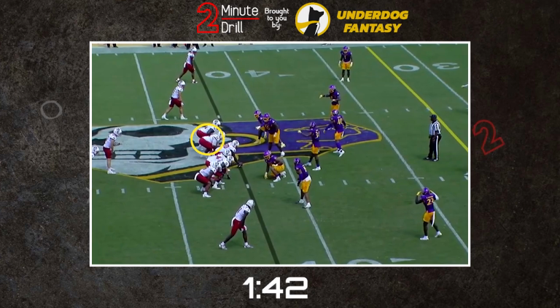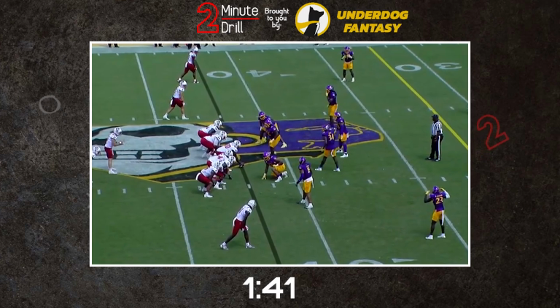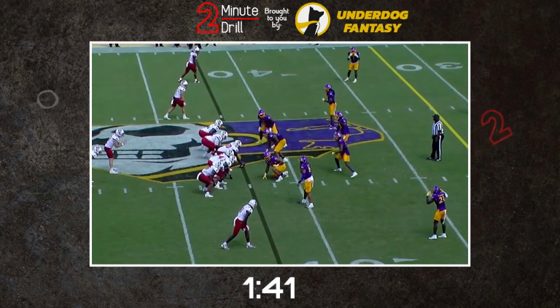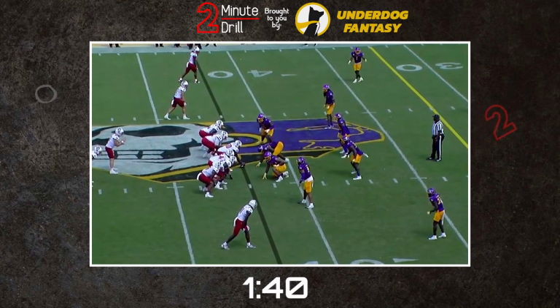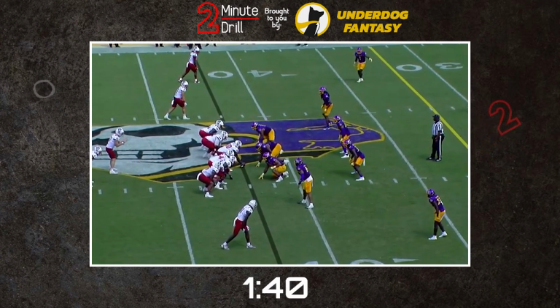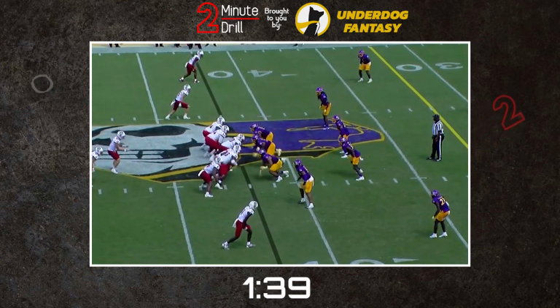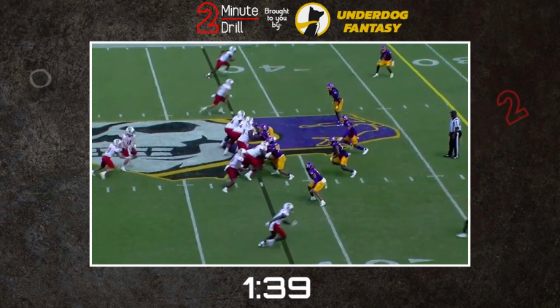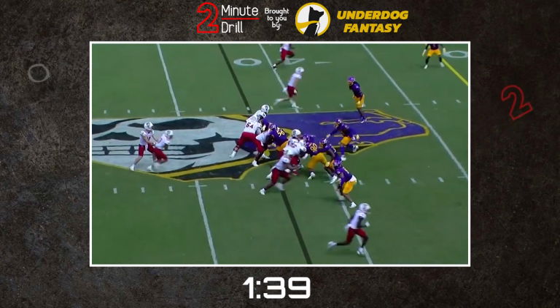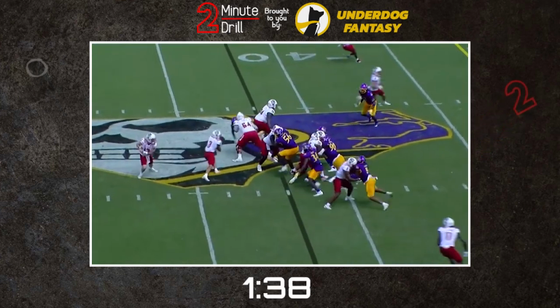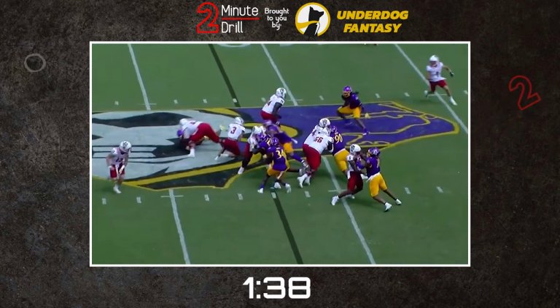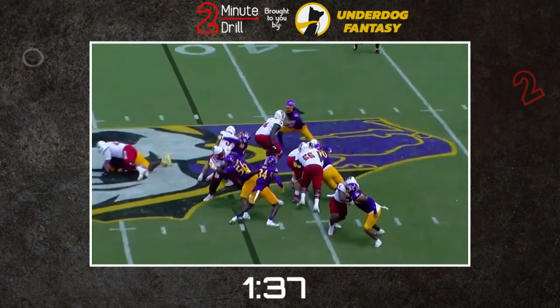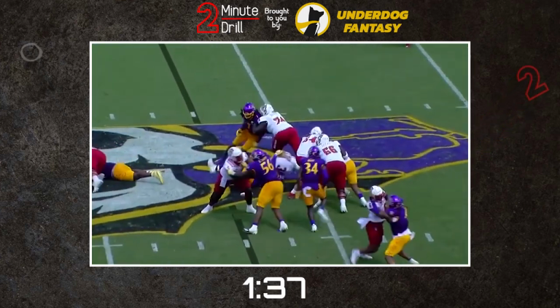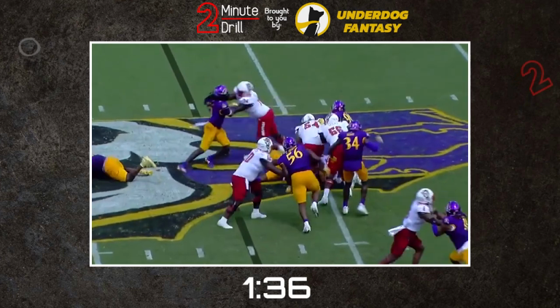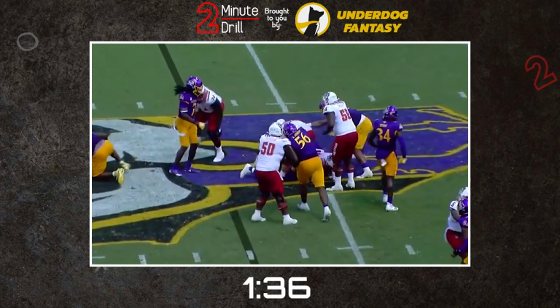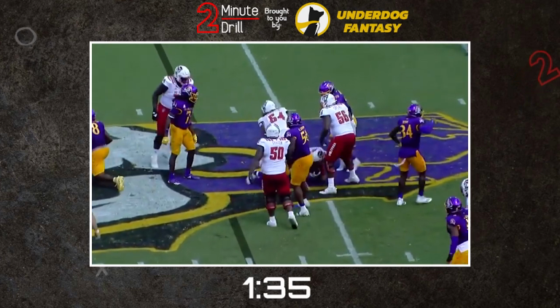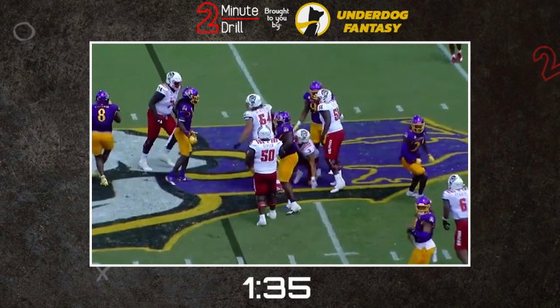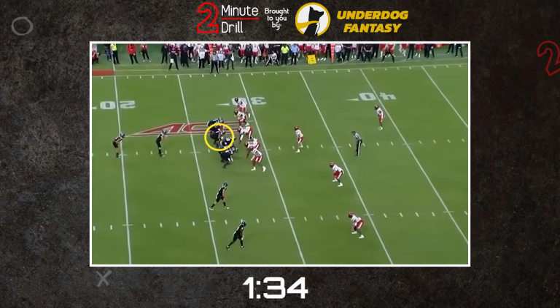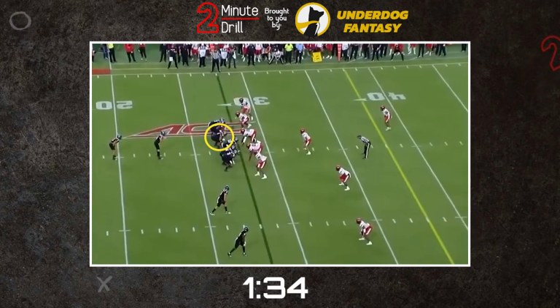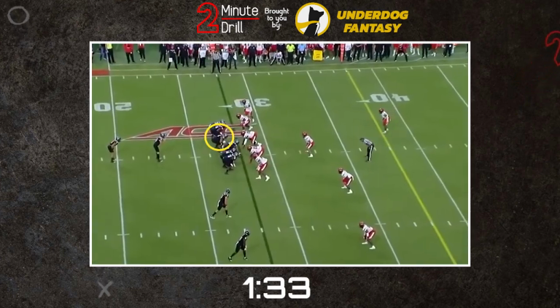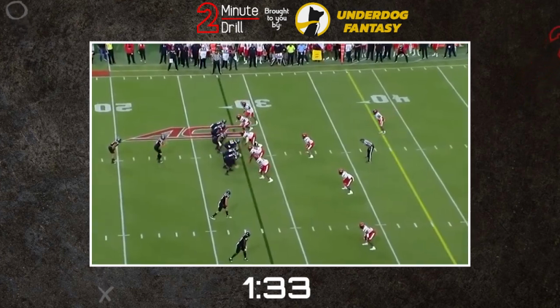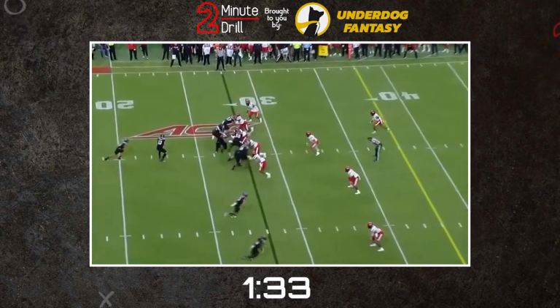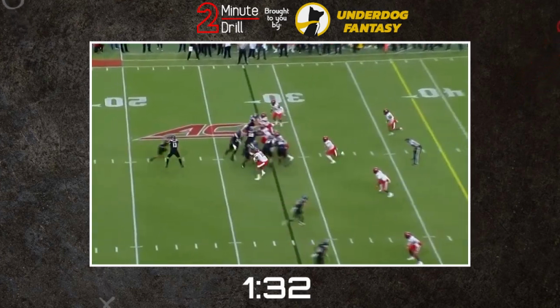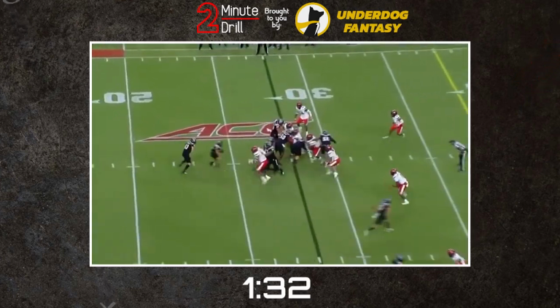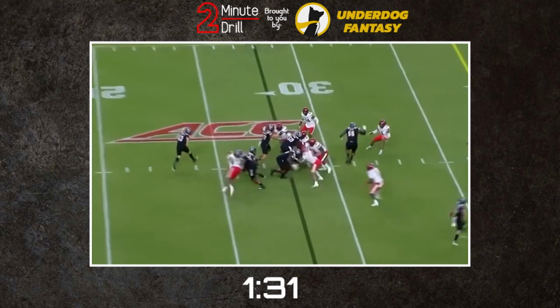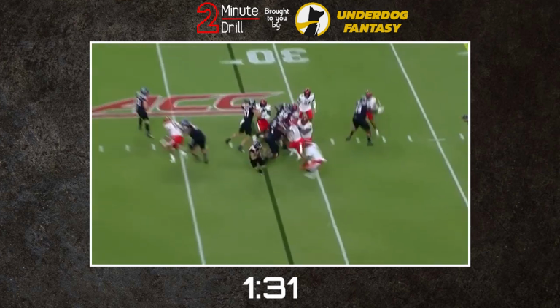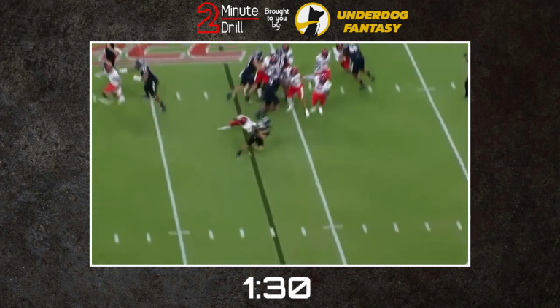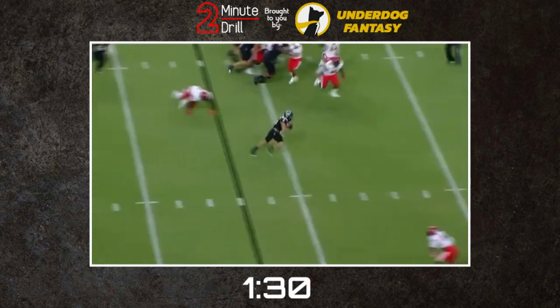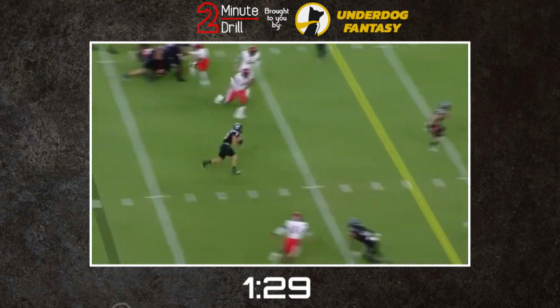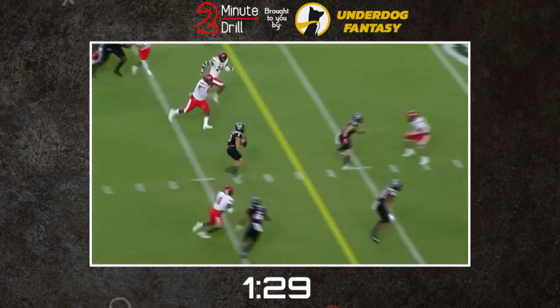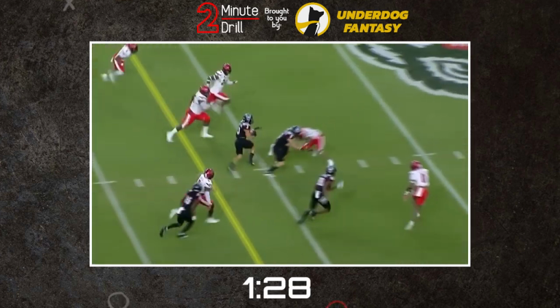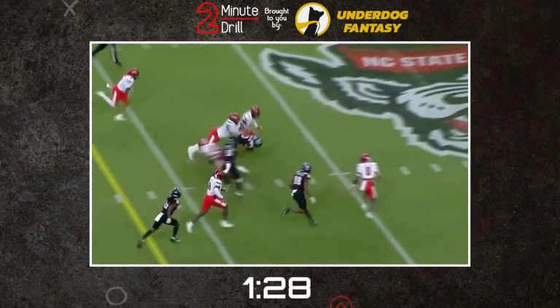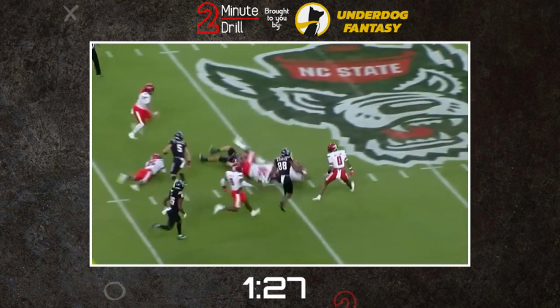He has some quality upper body flexibility to work his momentum over on the block and take the defender off balance in order to win the engagement. Zavala has dependable short area quickness to get over quickly into other lanes and position himself in front of defenders and block them away from the football, opening up opportunities for the offense.